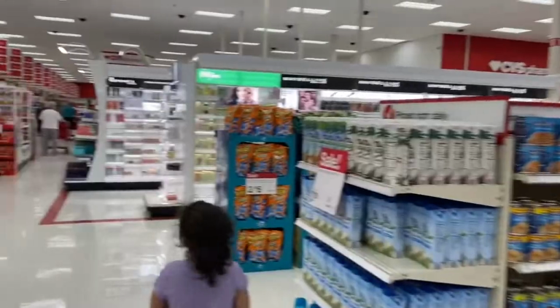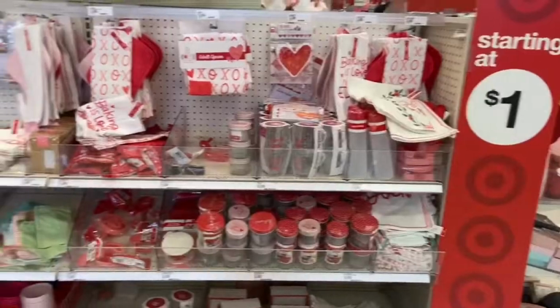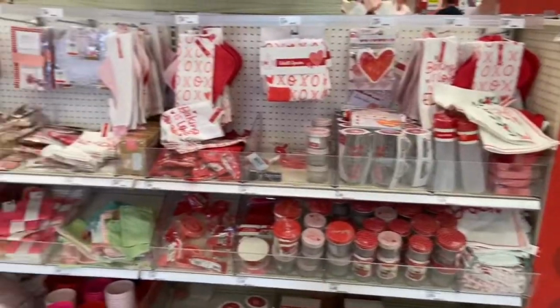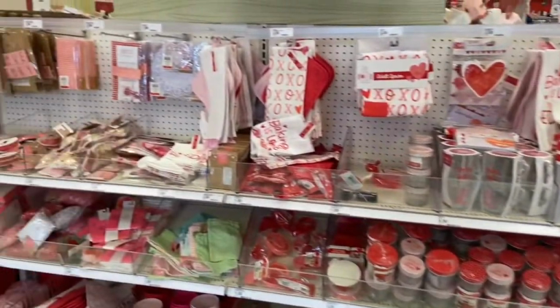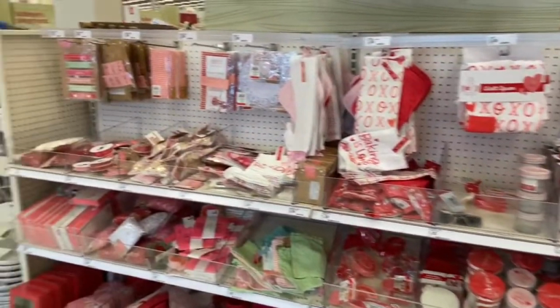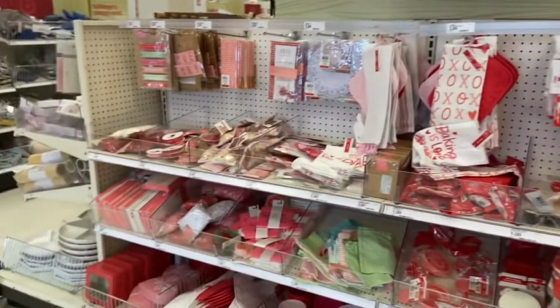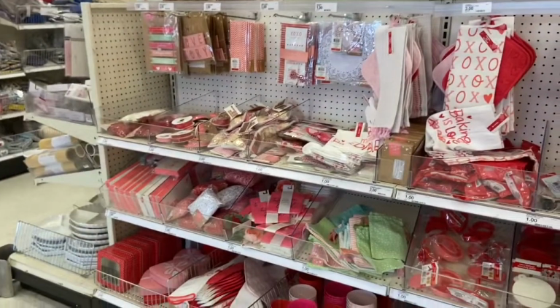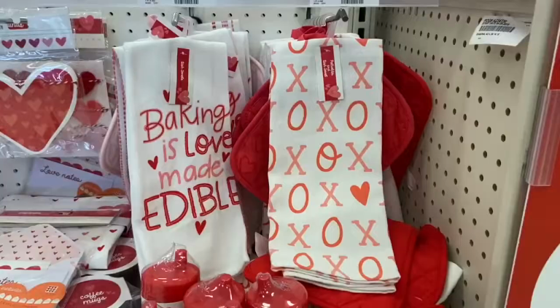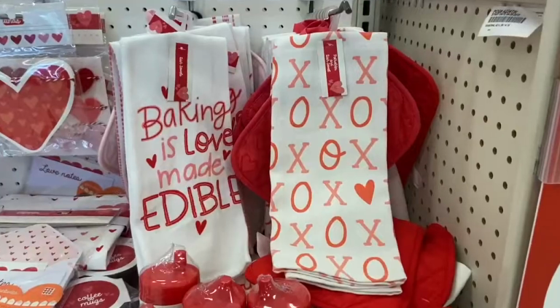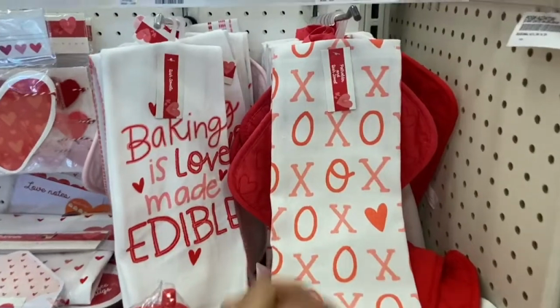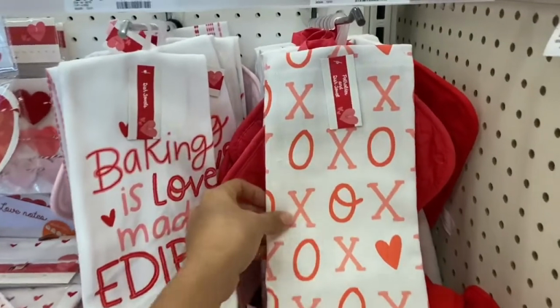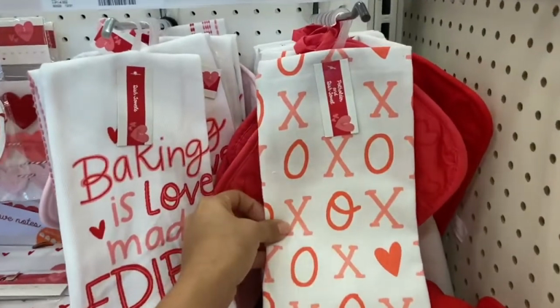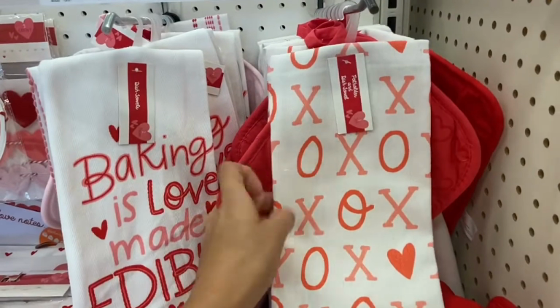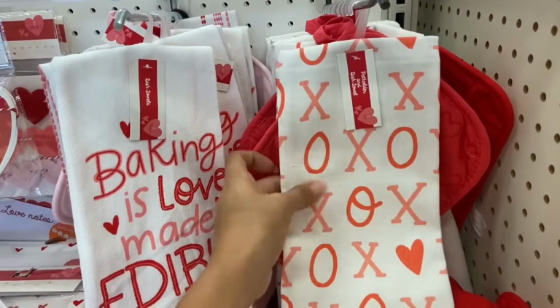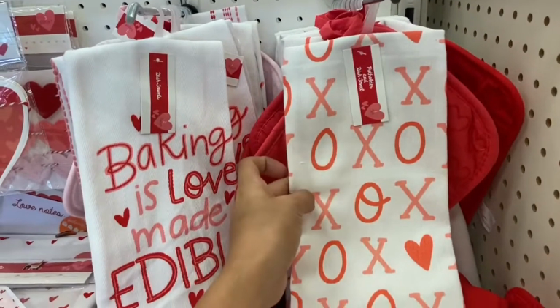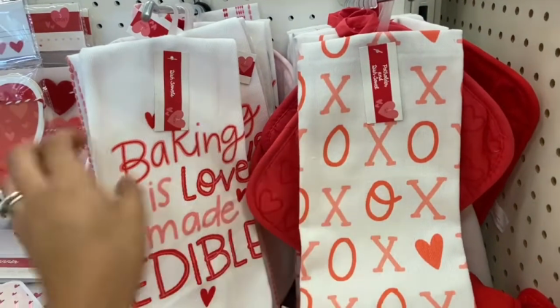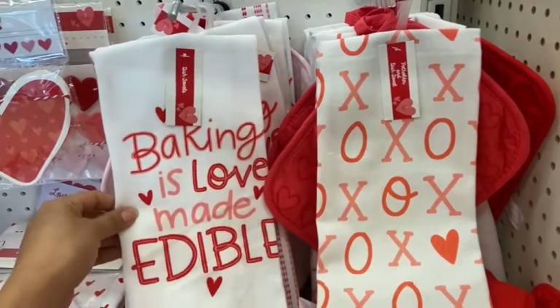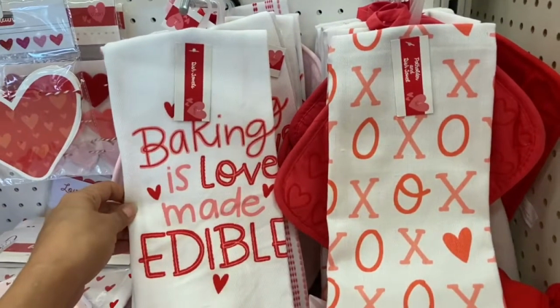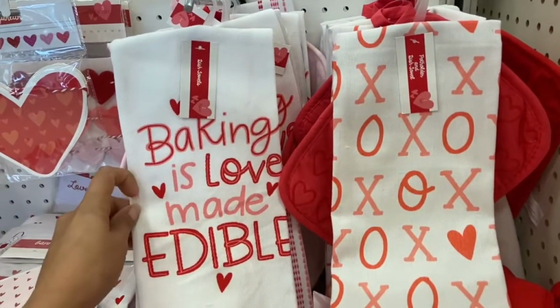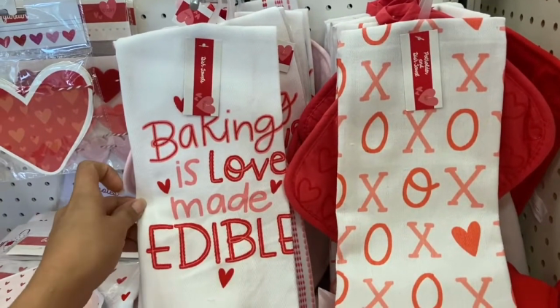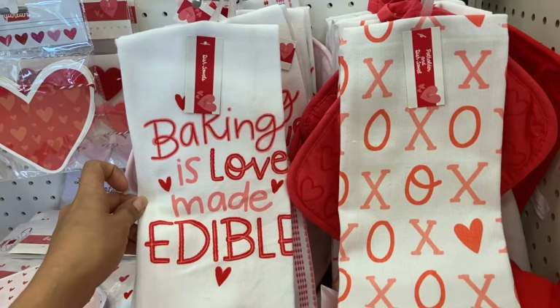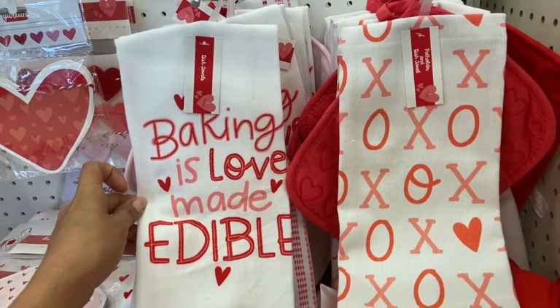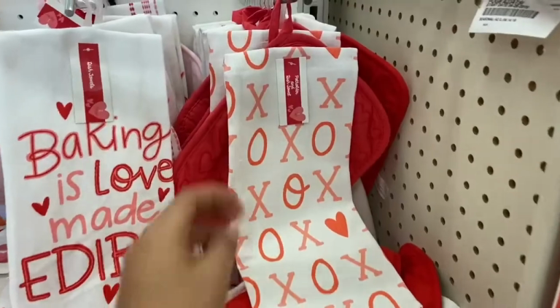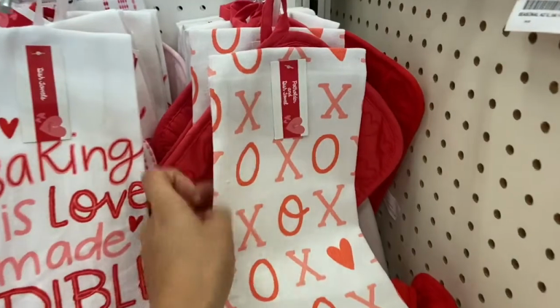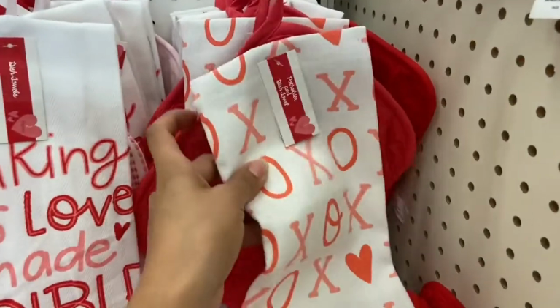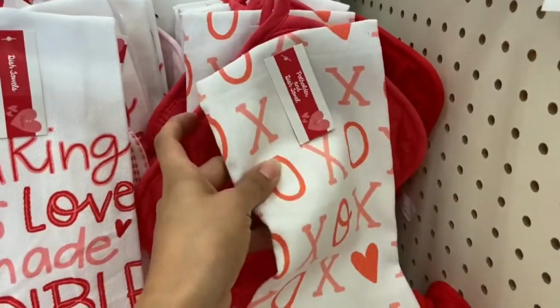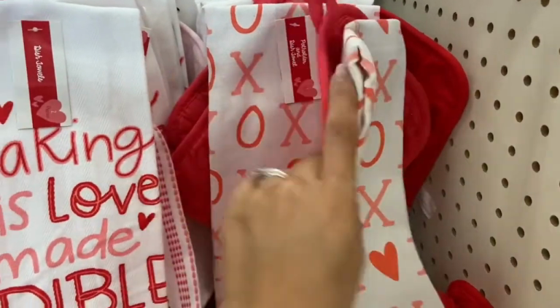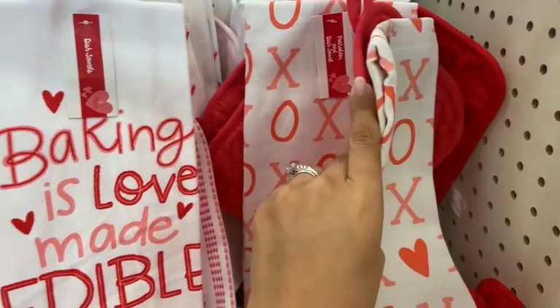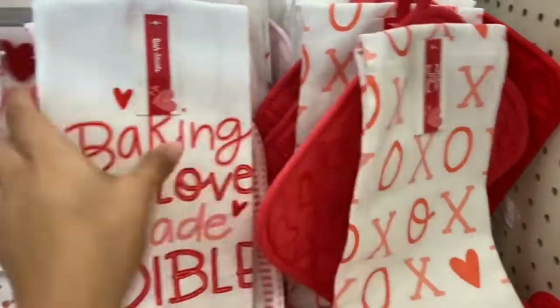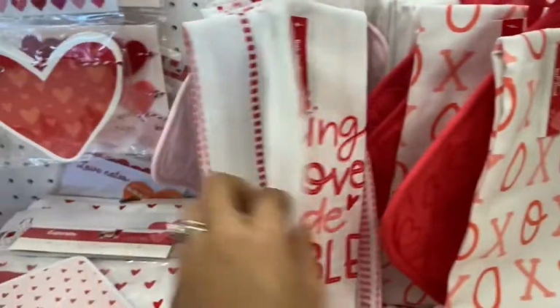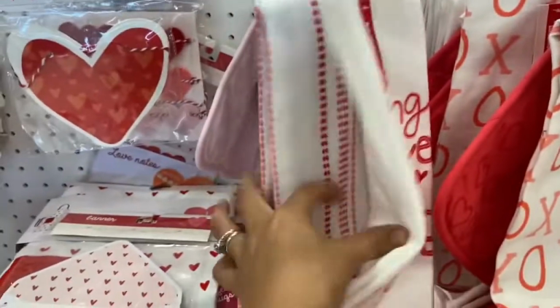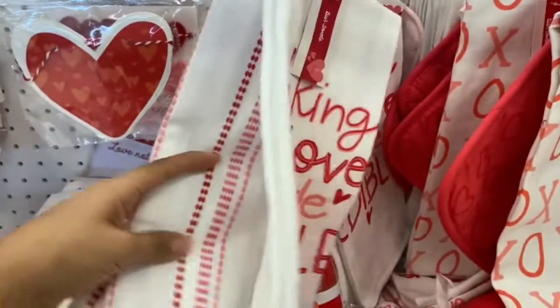I finally found Bullseye's Playground. They have these really nice dish towel sets — this one has X's and O's, and this one says 'Bacon is Love Made Edible.' This one comes with a dish towel and a pot holder, and this one comes with two dish towels.